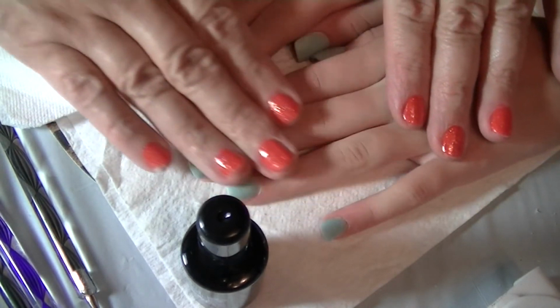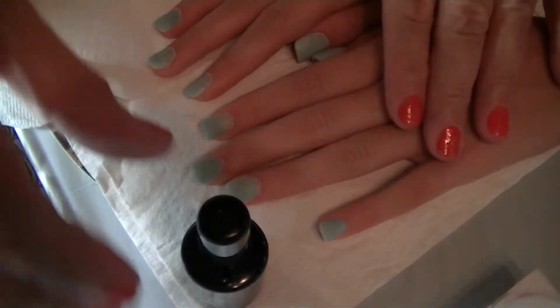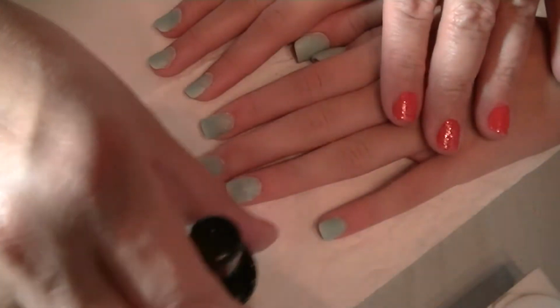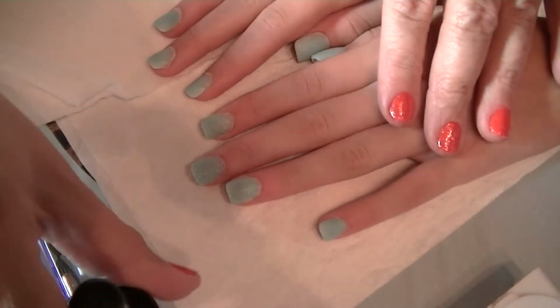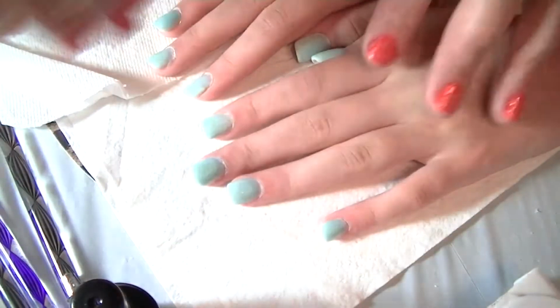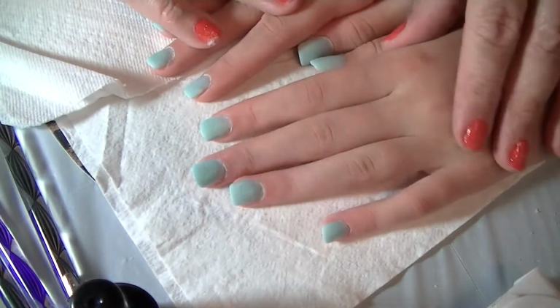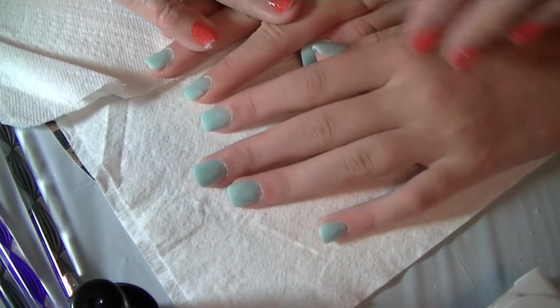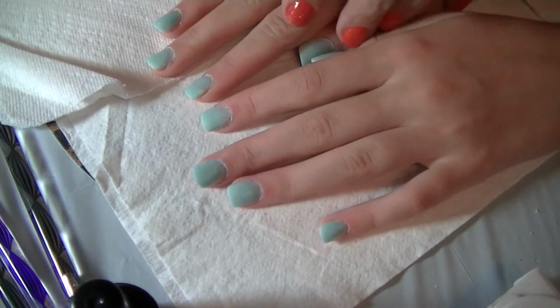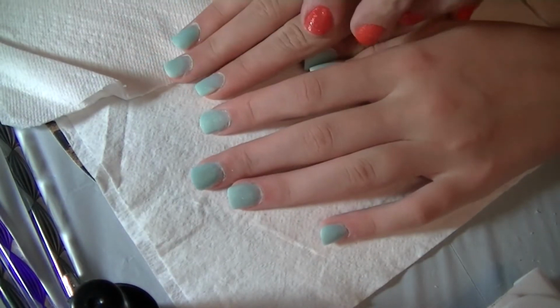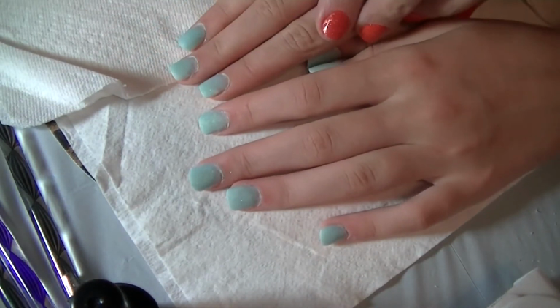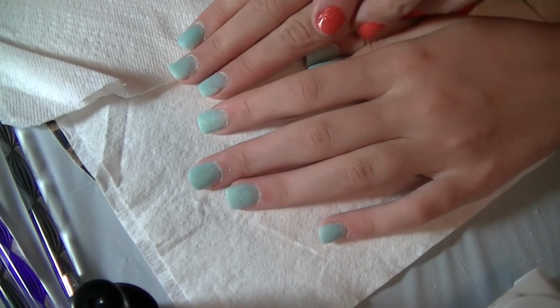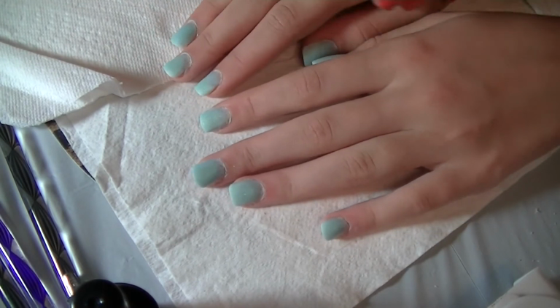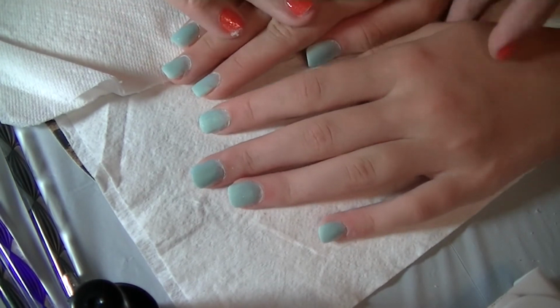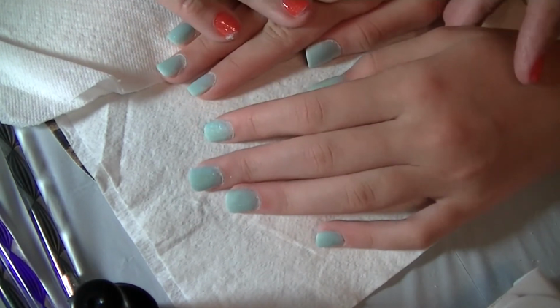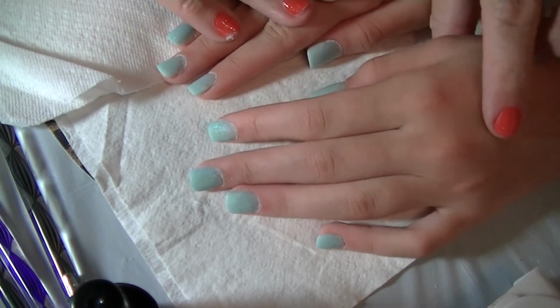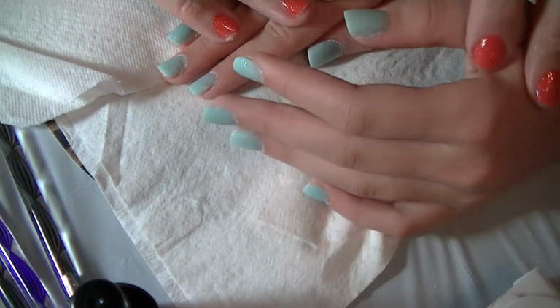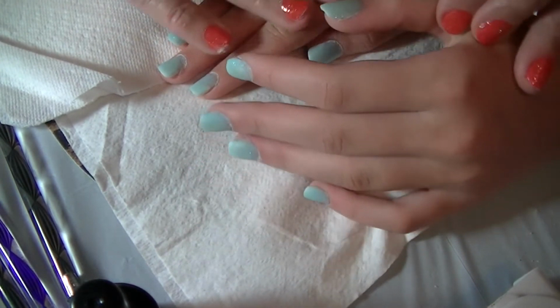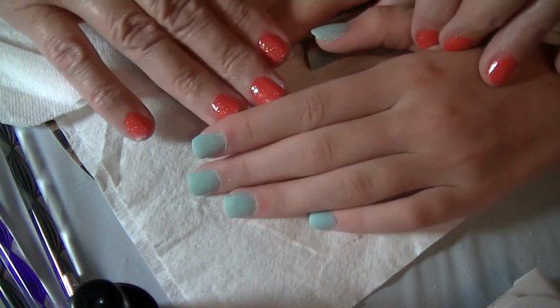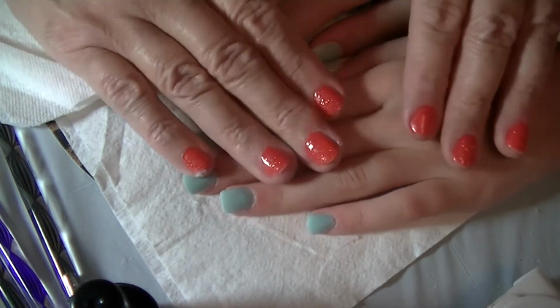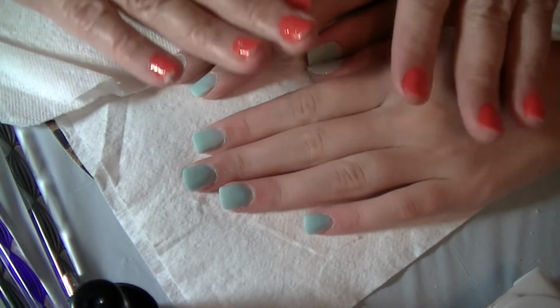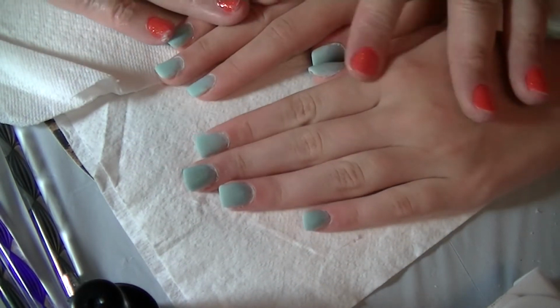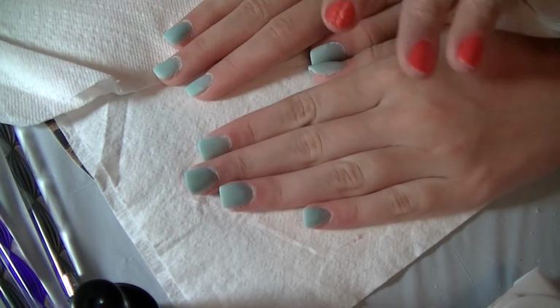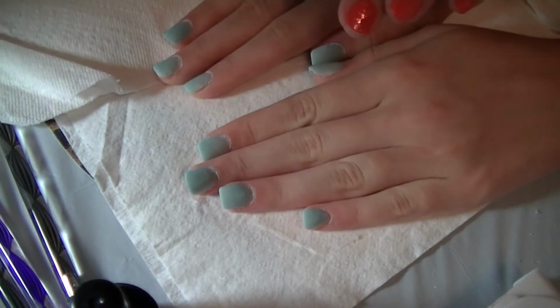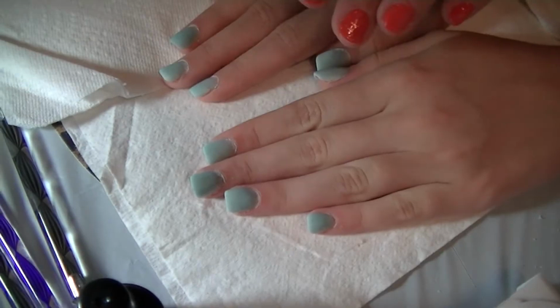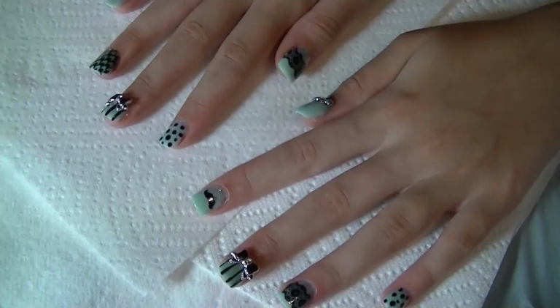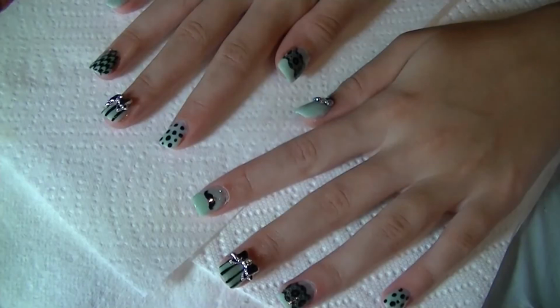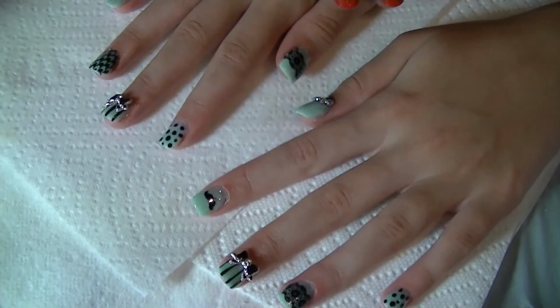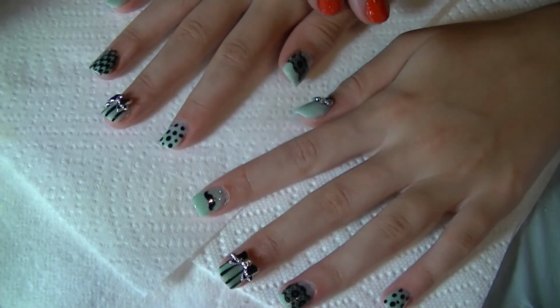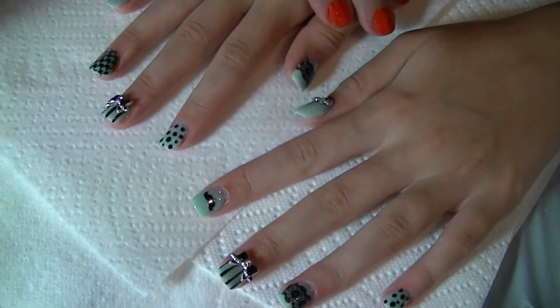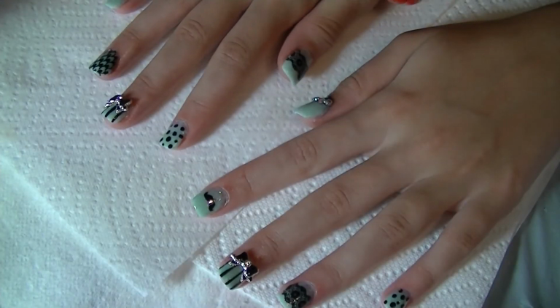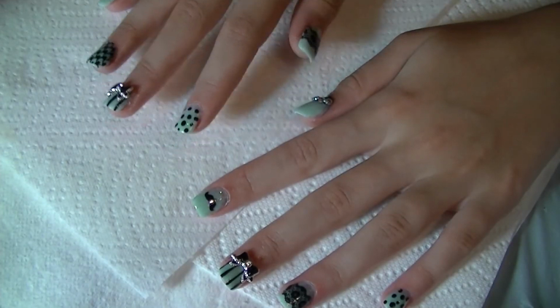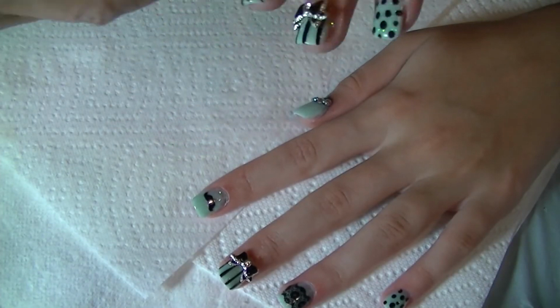Now they're nice and short like mommy wants them. I'll decorate them and you will see the final set — my granddaughter's first set. Here are her finished nails.